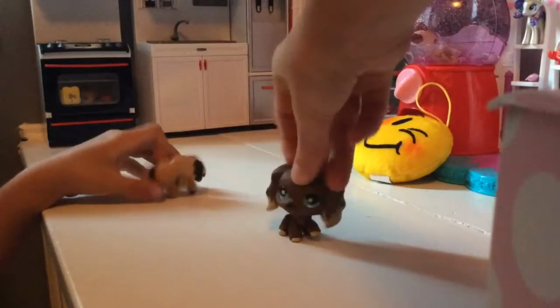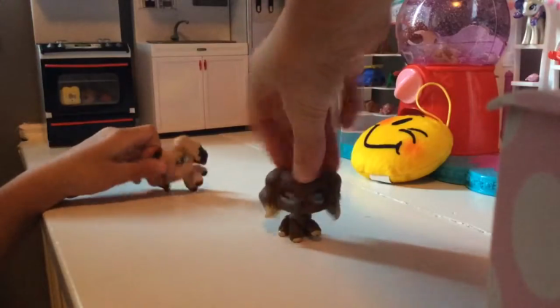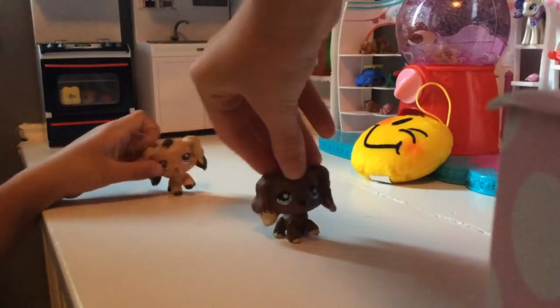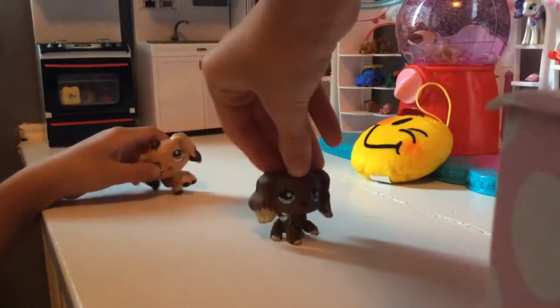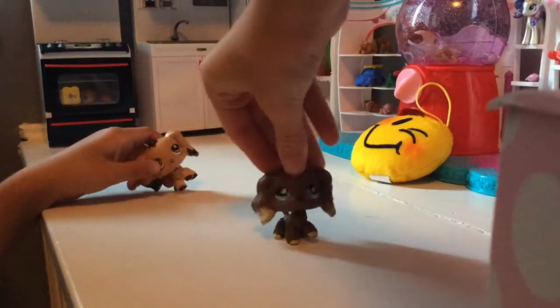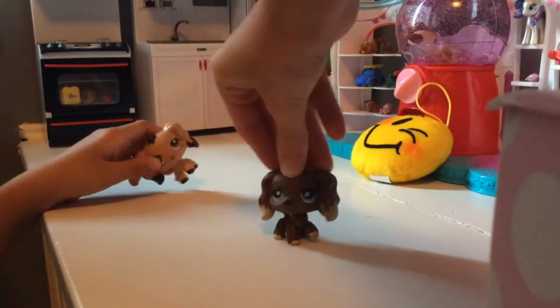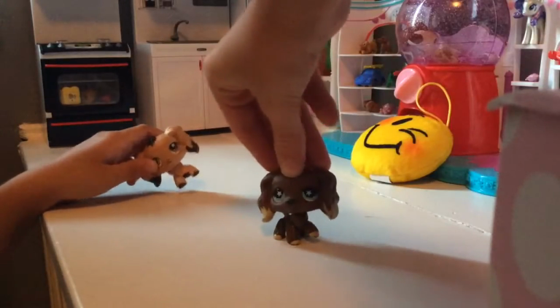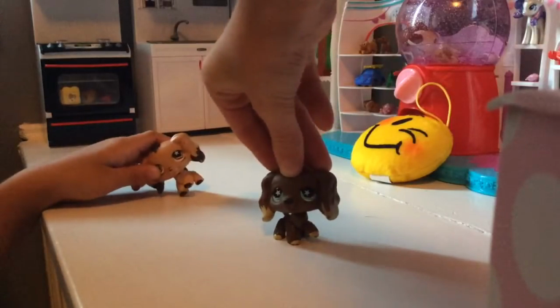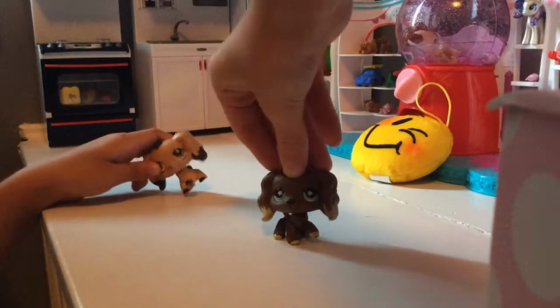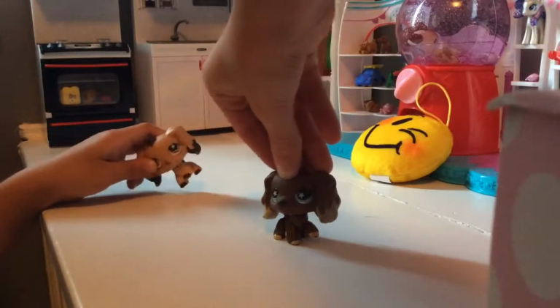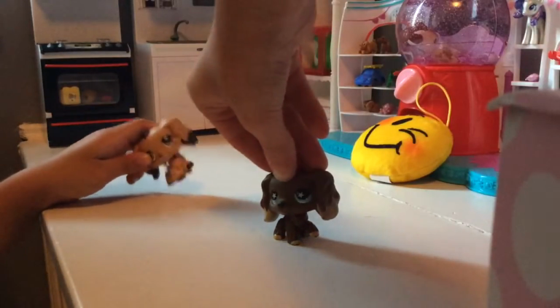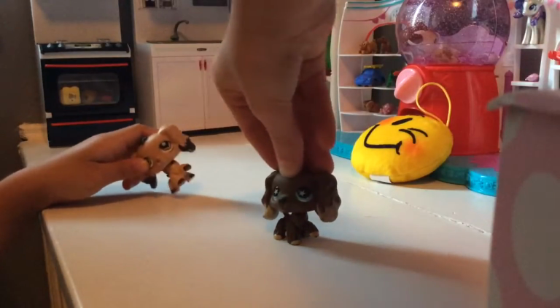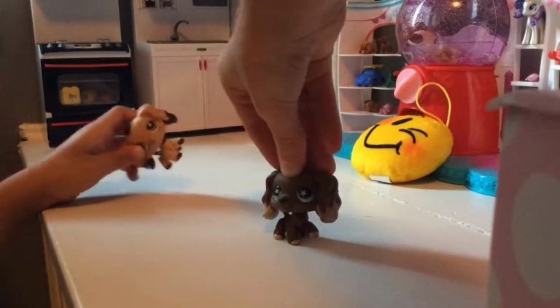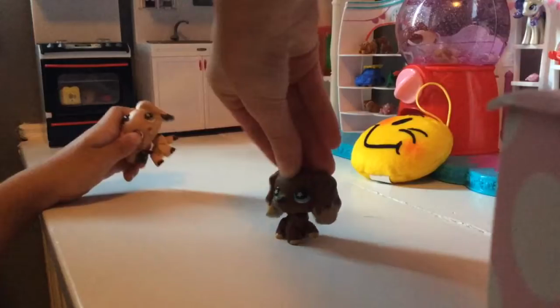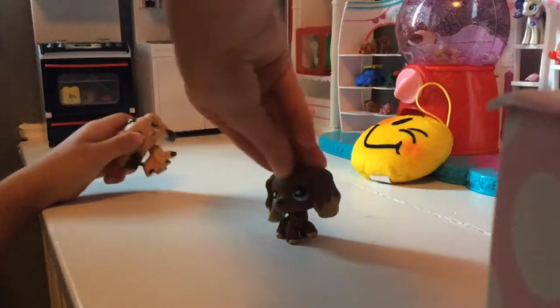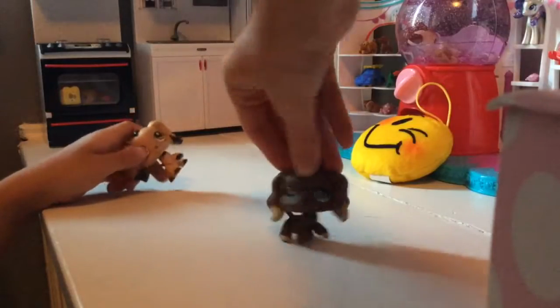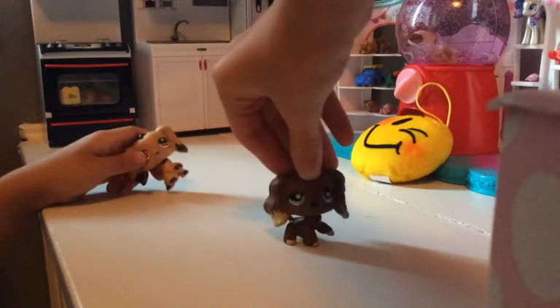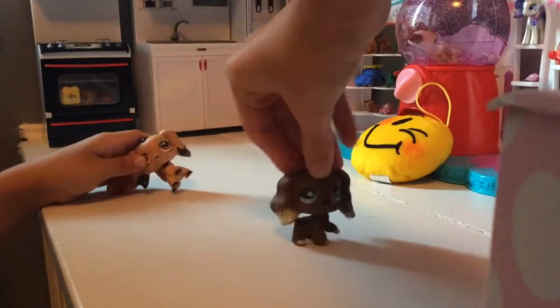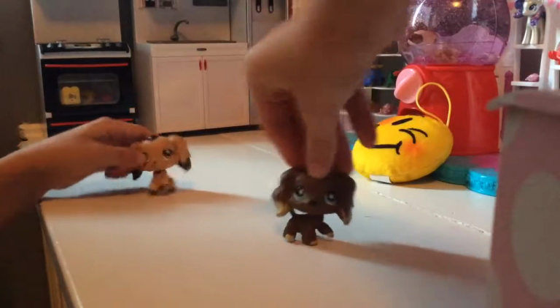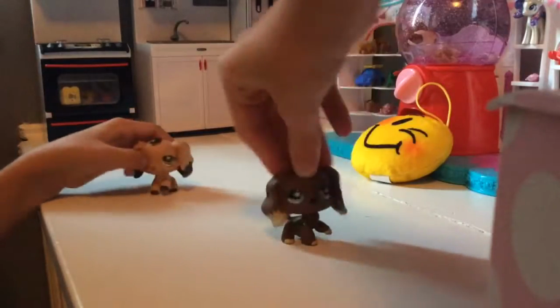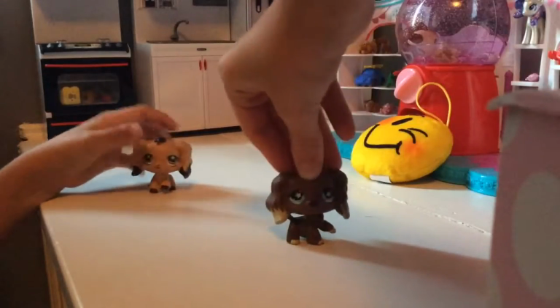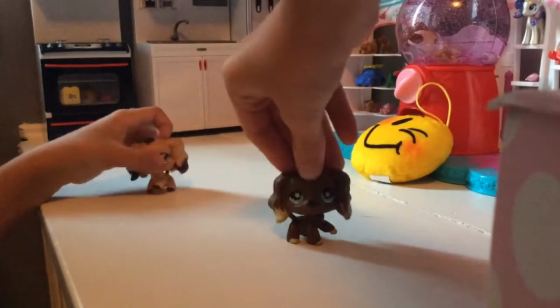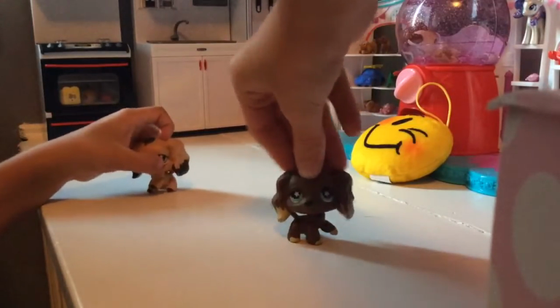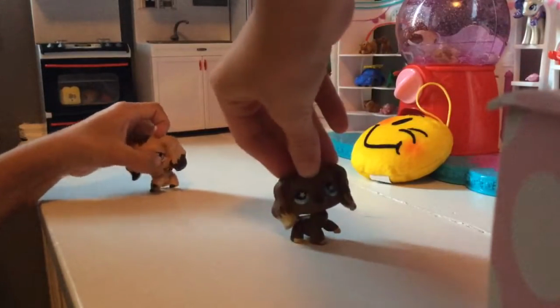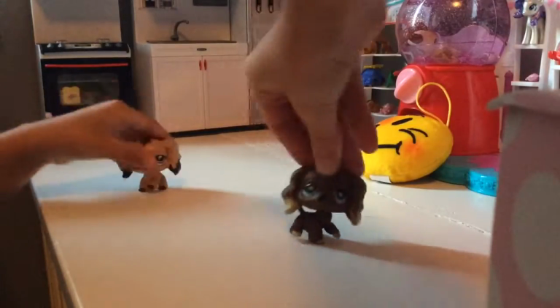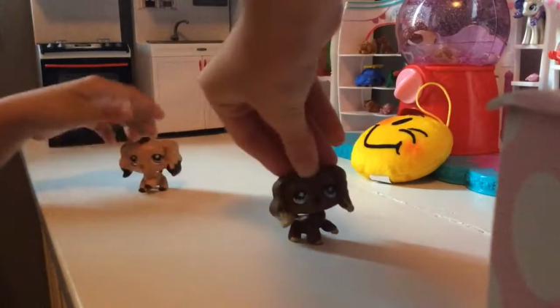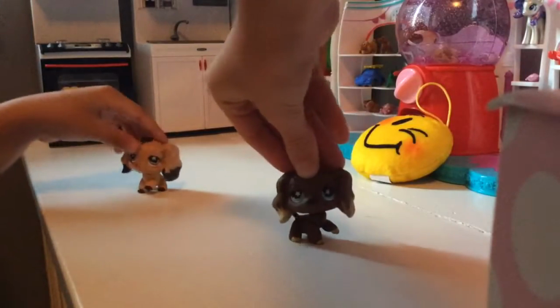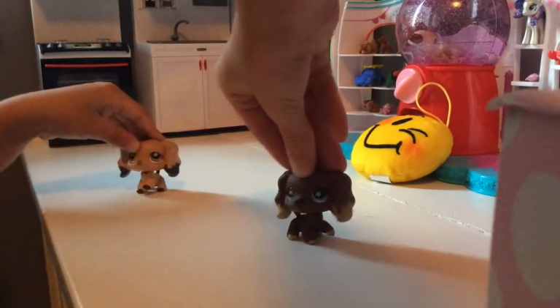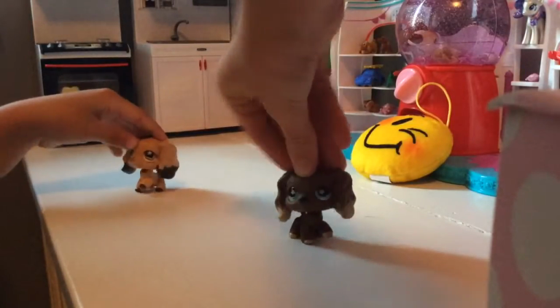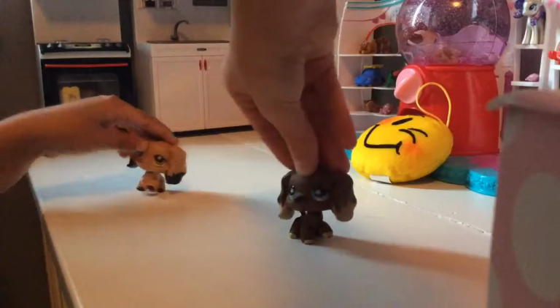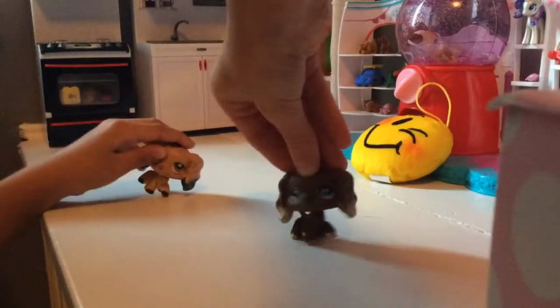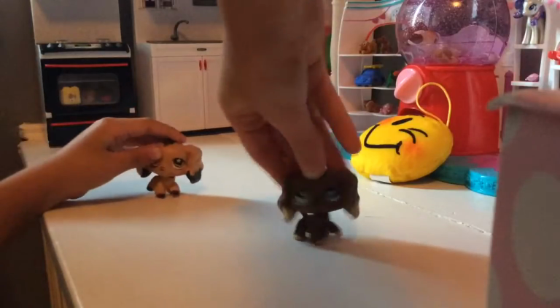We're just going to be closing our eyes and grabbing something out of the basket and showing it to you, no matter how boring or cool it is. We're just going to be taking turns closing our eyes and pulling it out. Let's get this thing started!